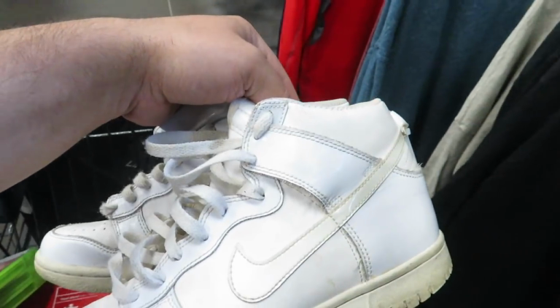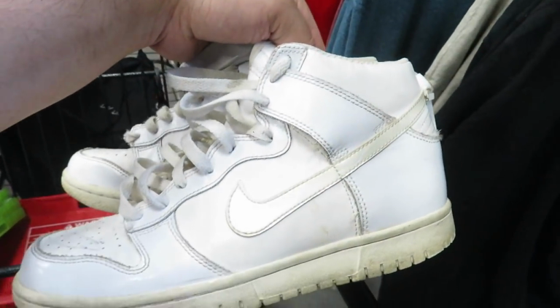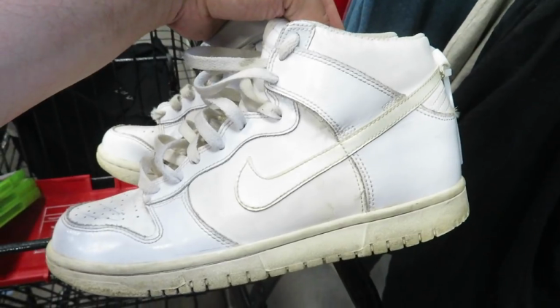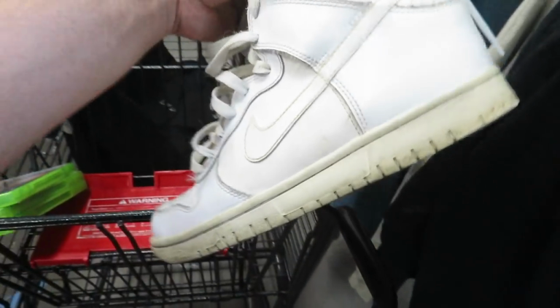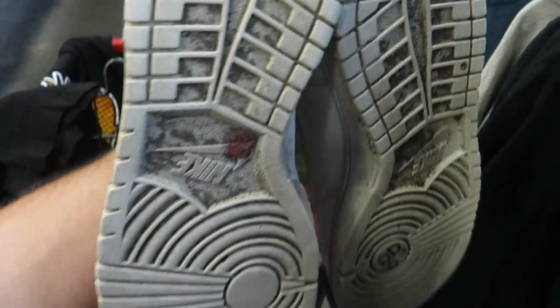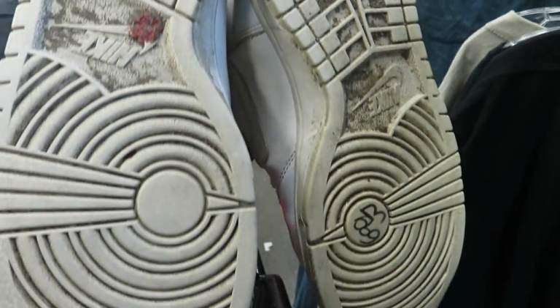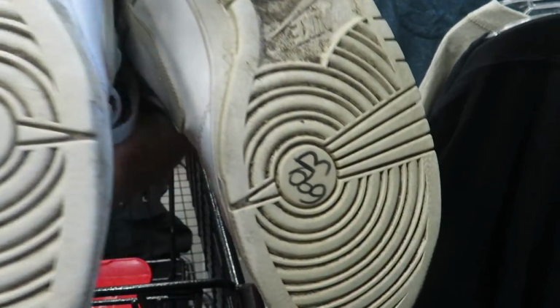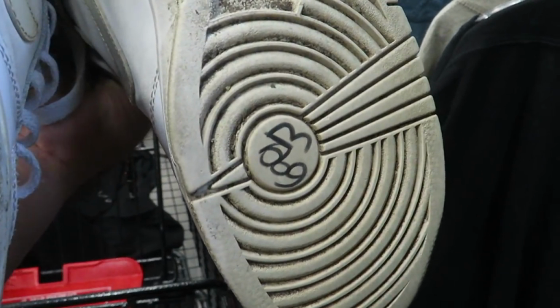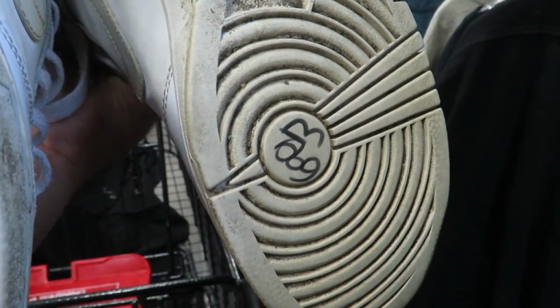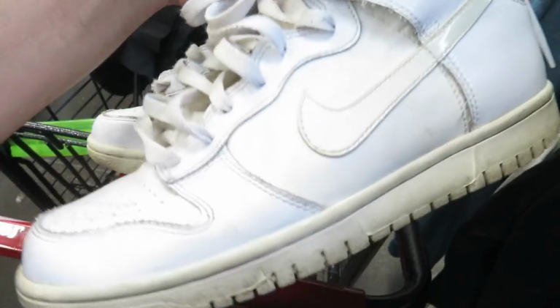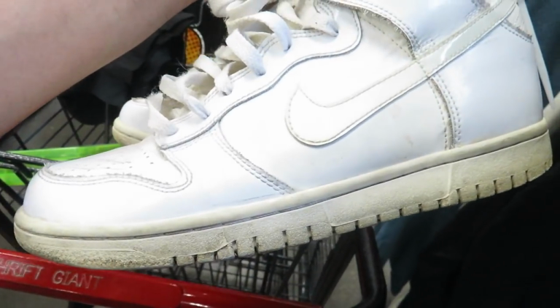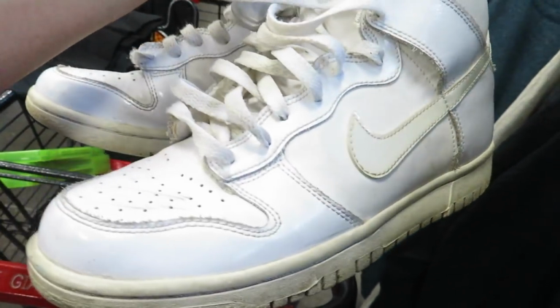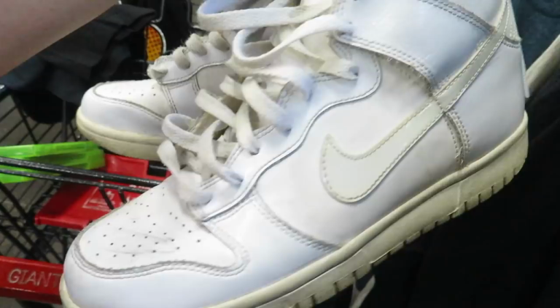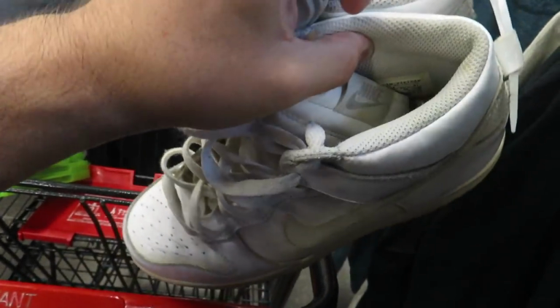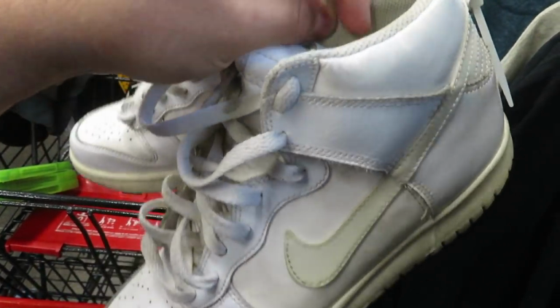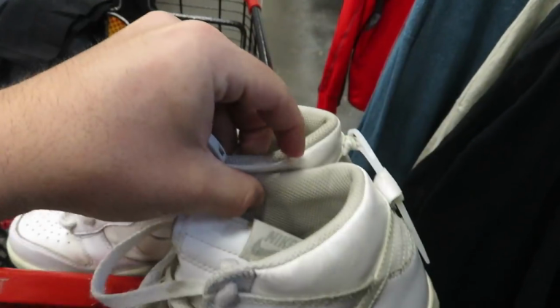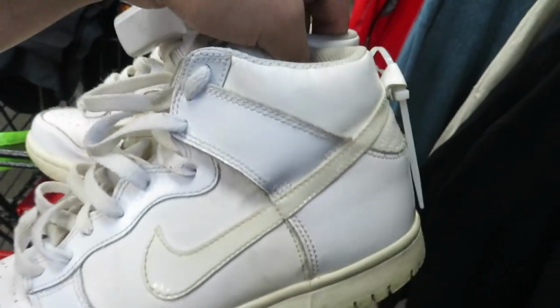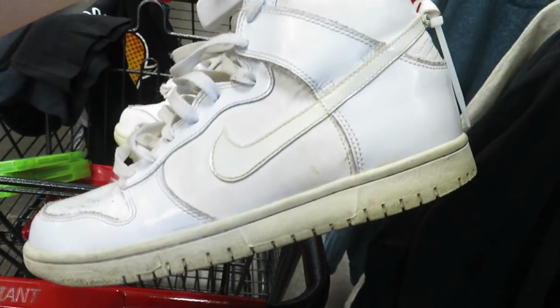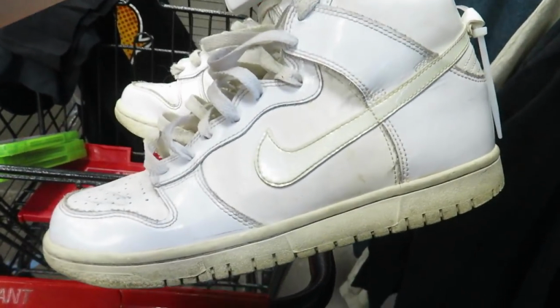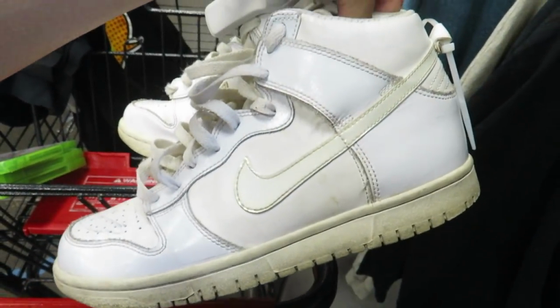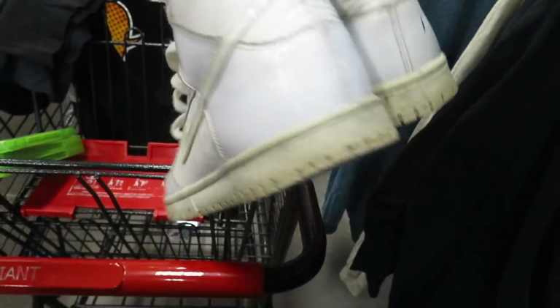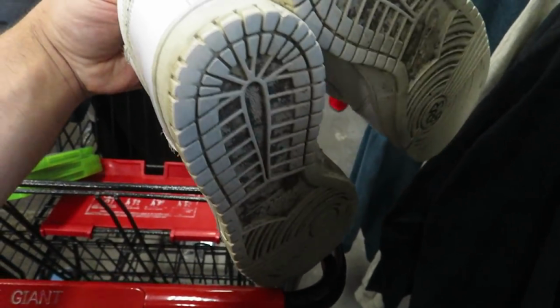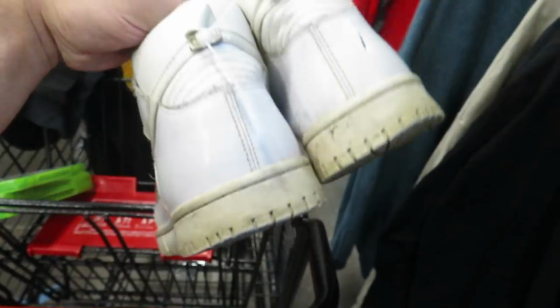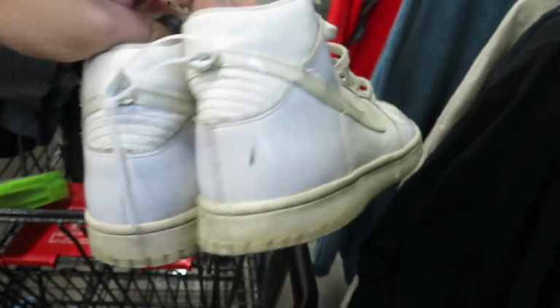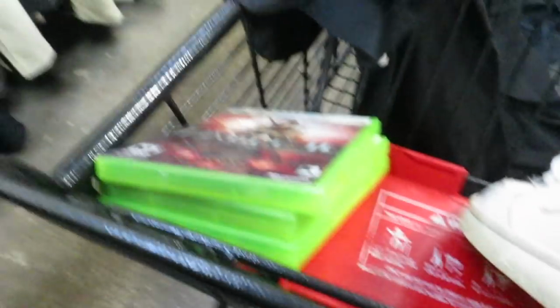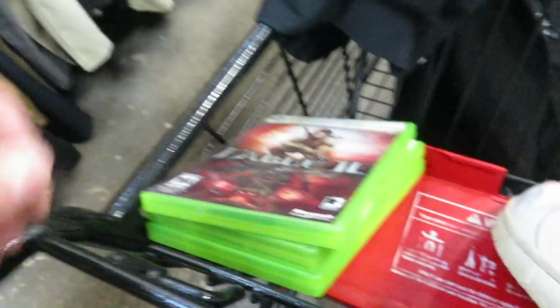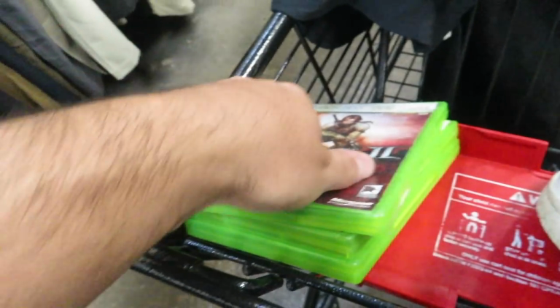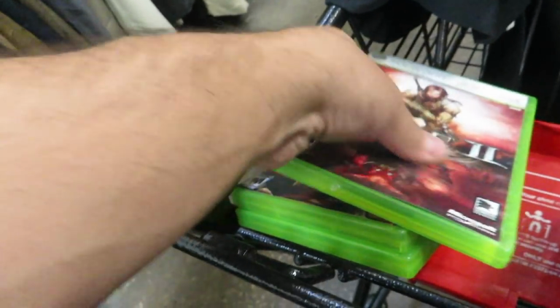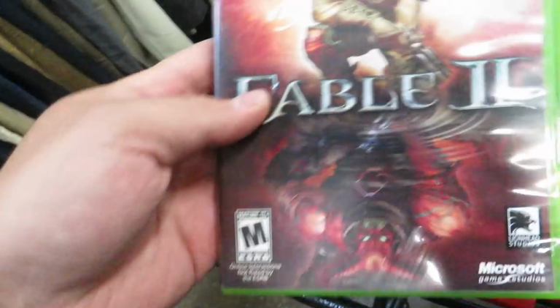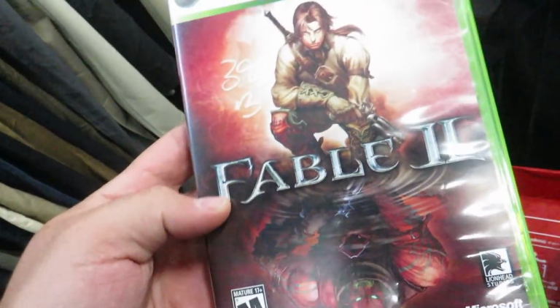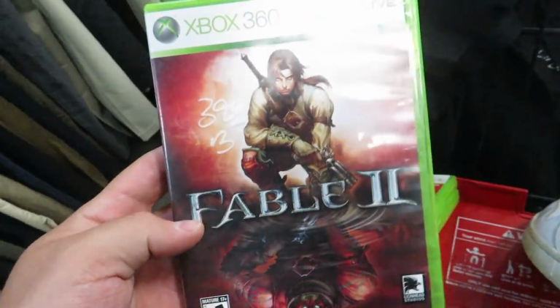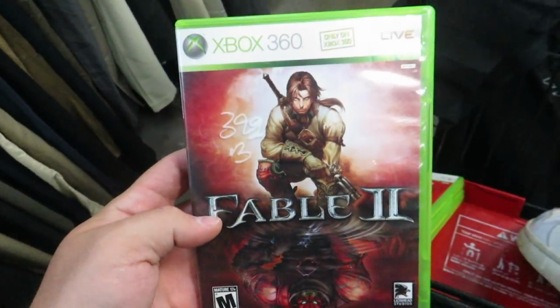I found these Nike Dunks — they're size 7 wide and they want $7 for them. It's funny because like a year ago I wouldn't even consider getting these, but now with the way the dunk market is I have no idea if I'm gonna get these or not.